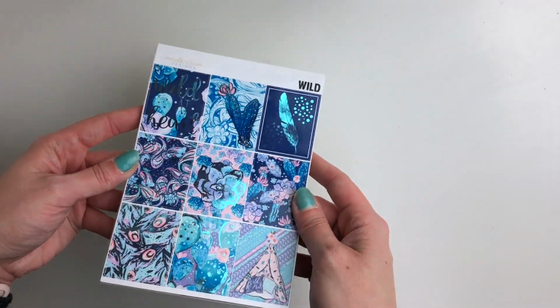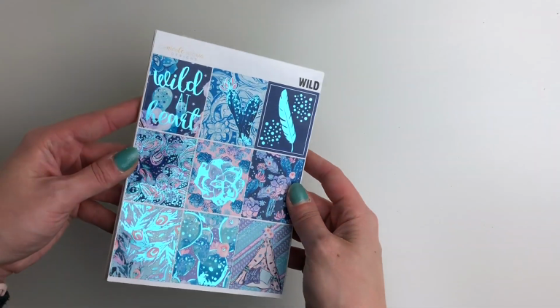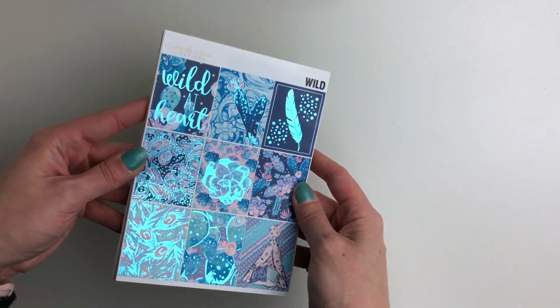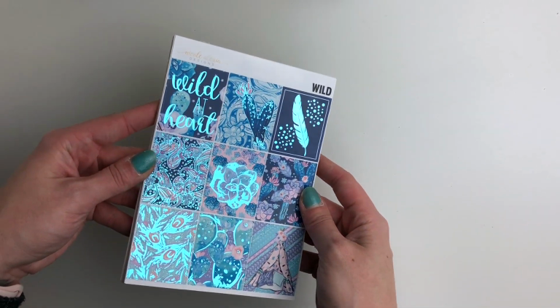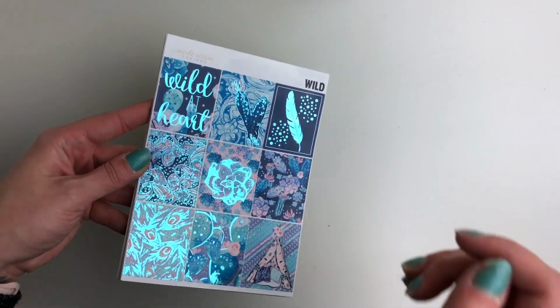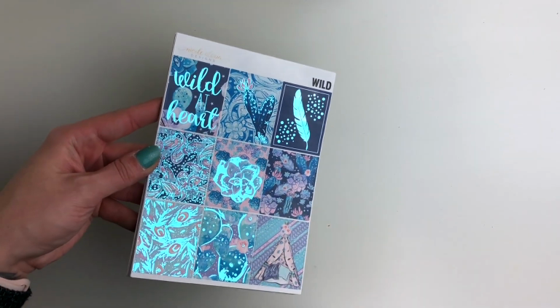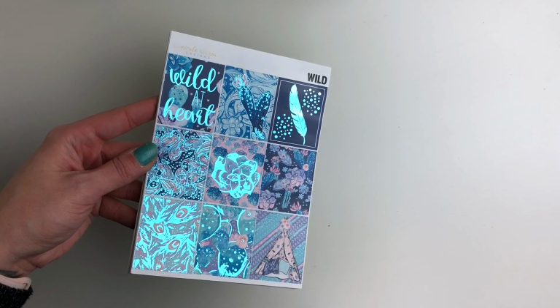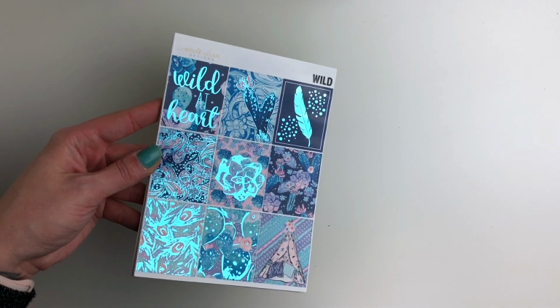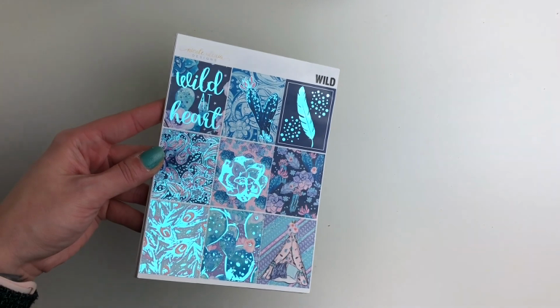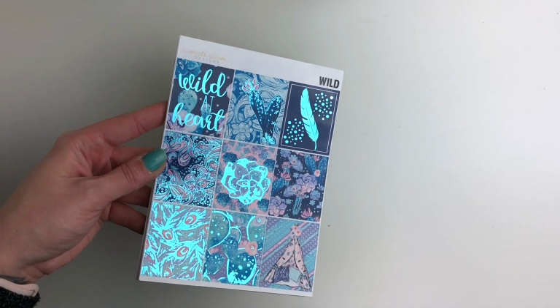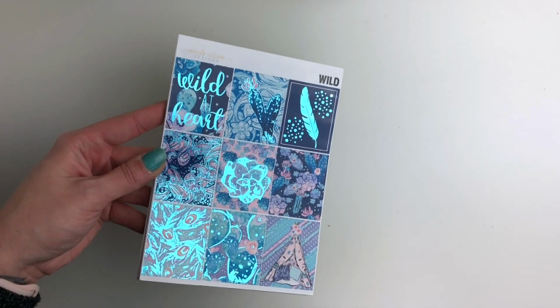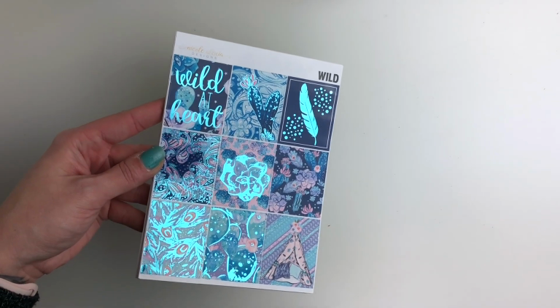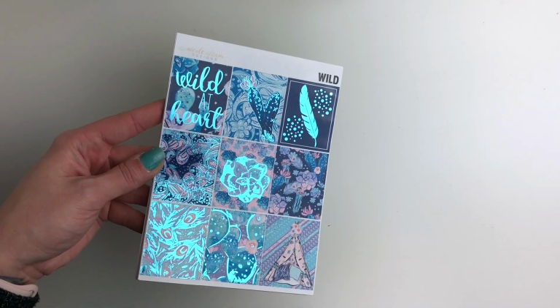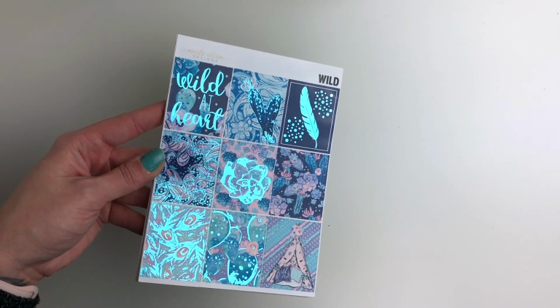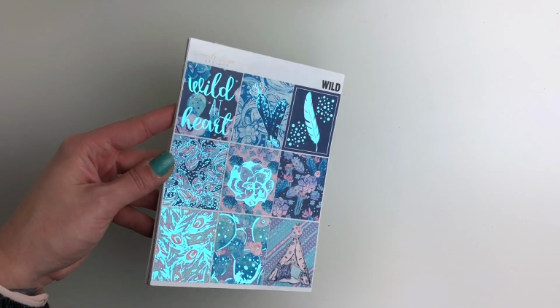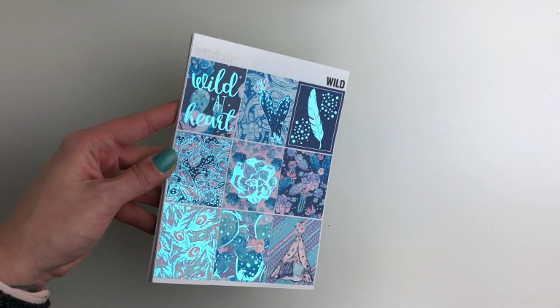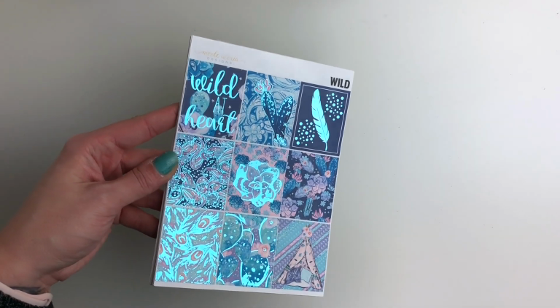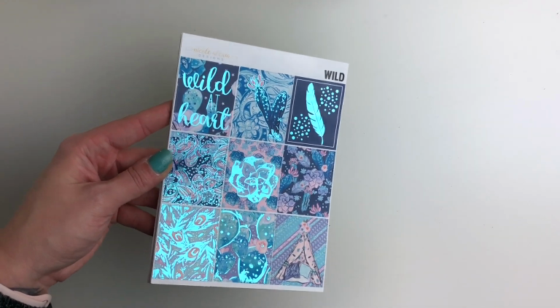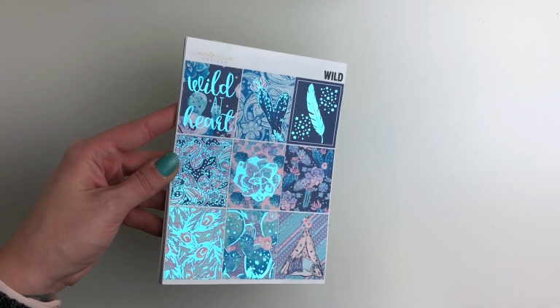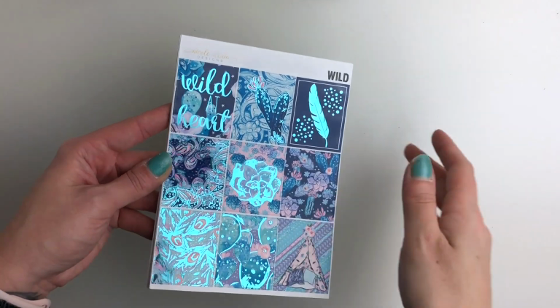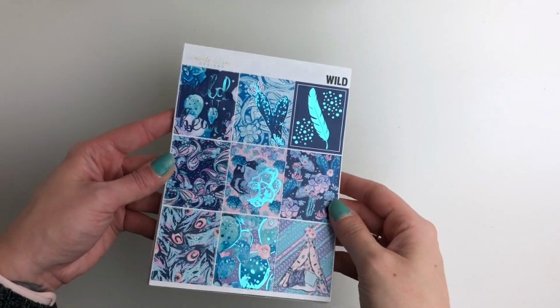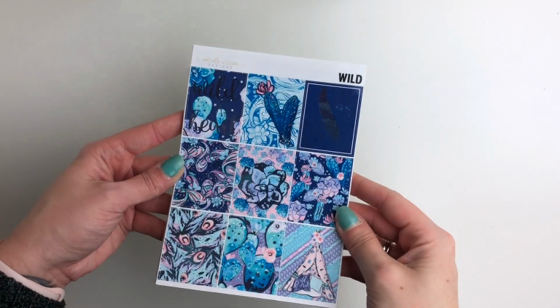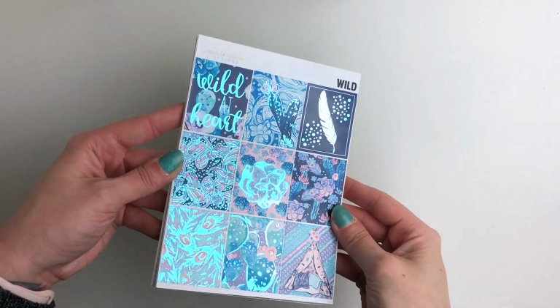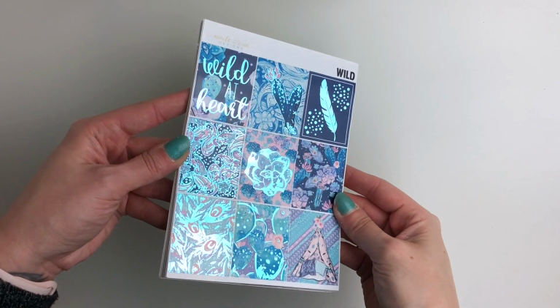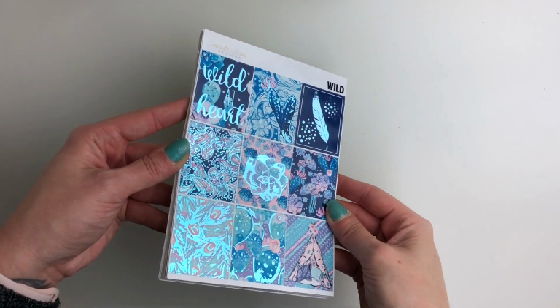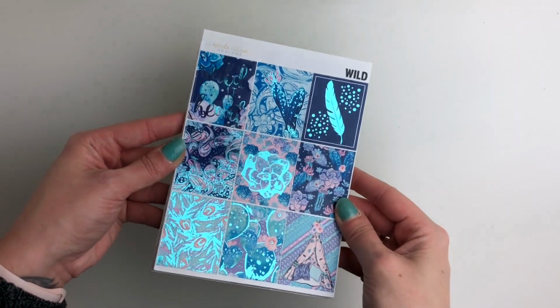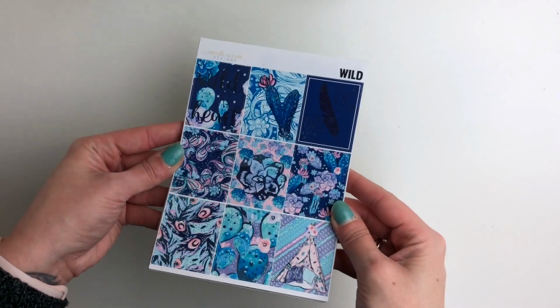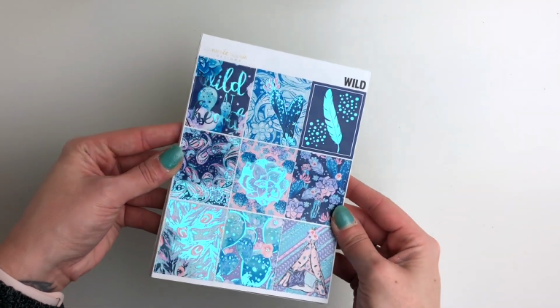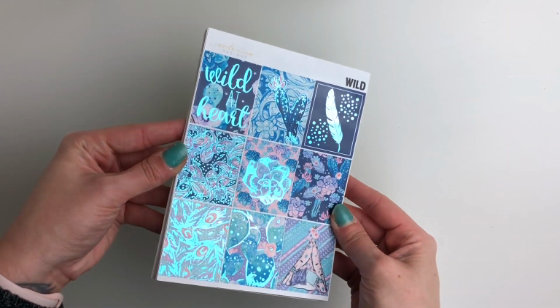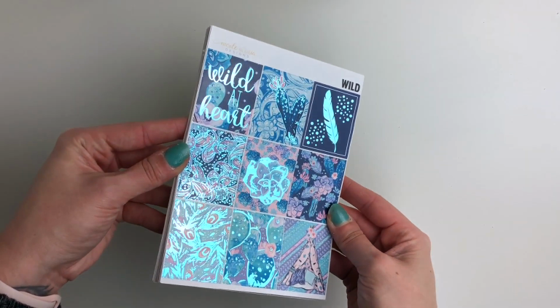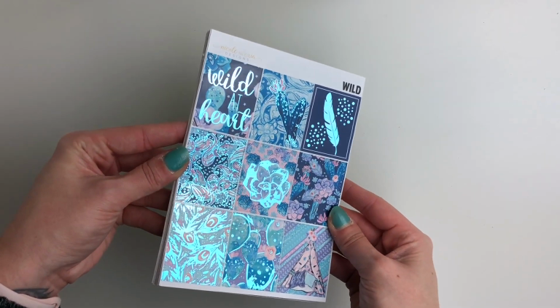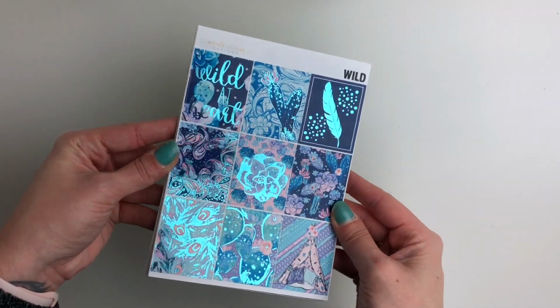So I've got two new collections this week. The first one is the Wild Collection, and this one has this teal blue foil and I just love this so so much.